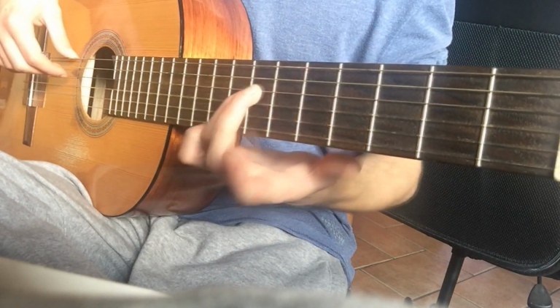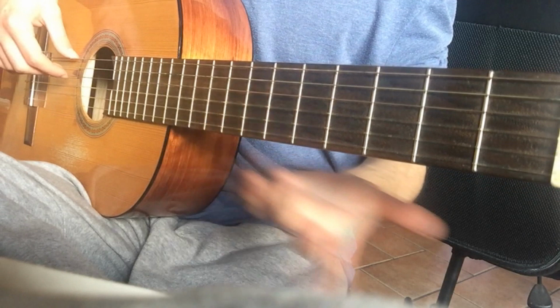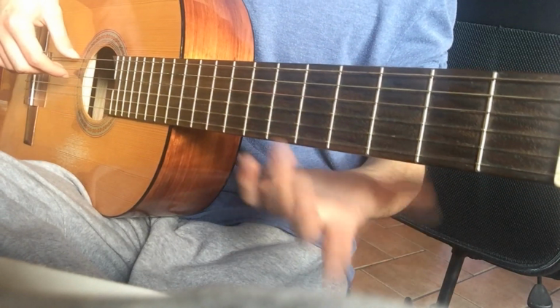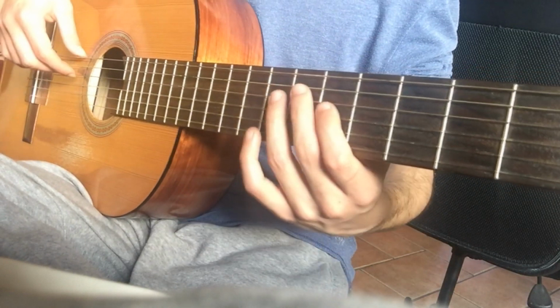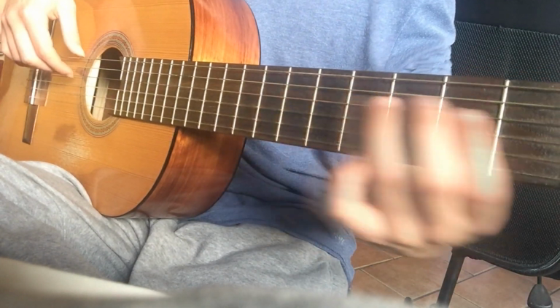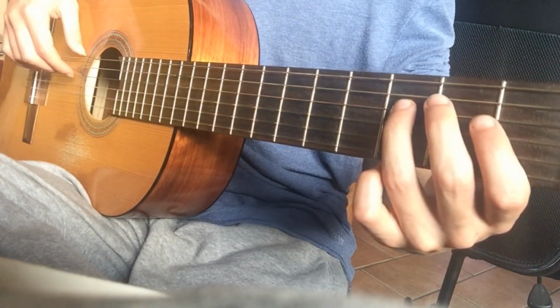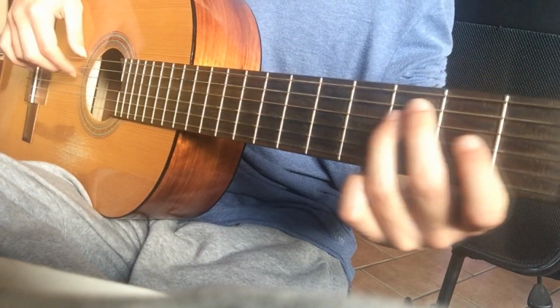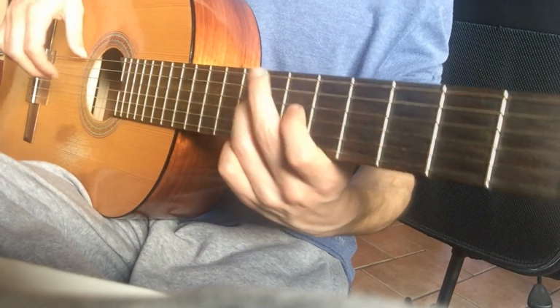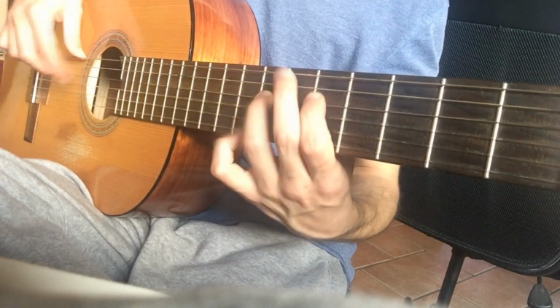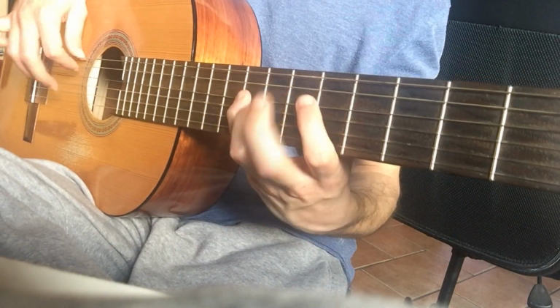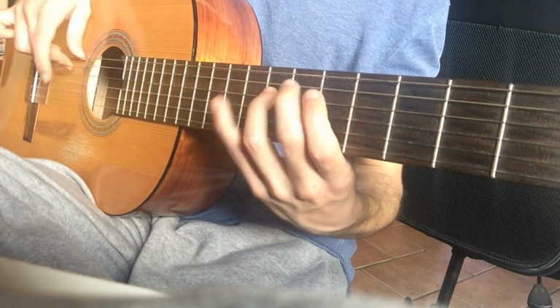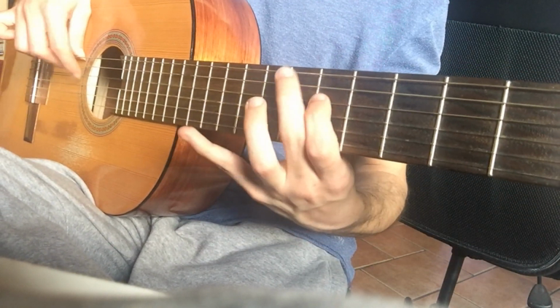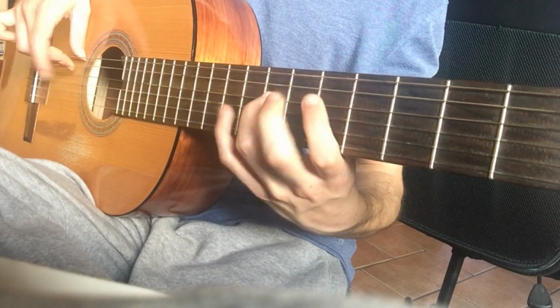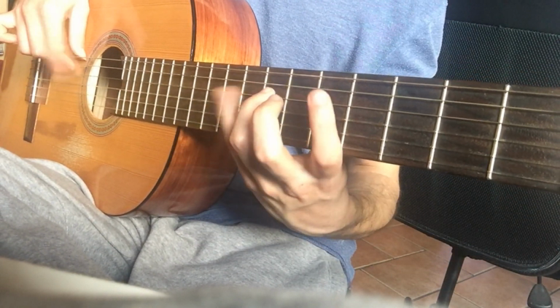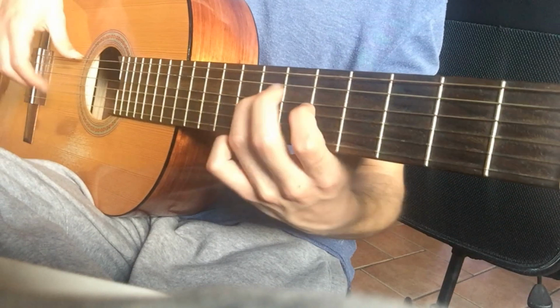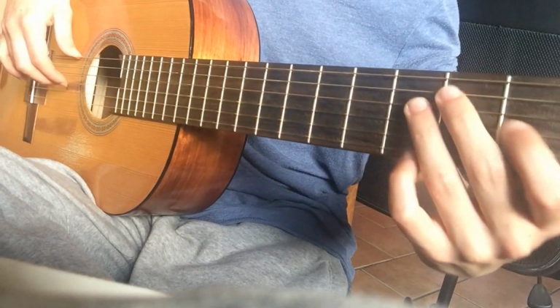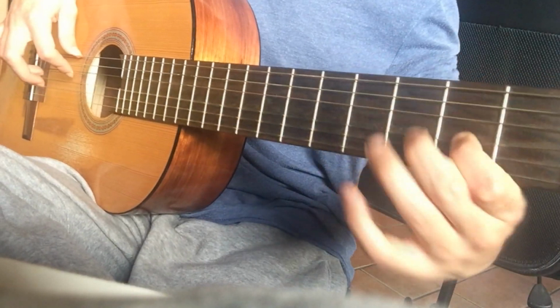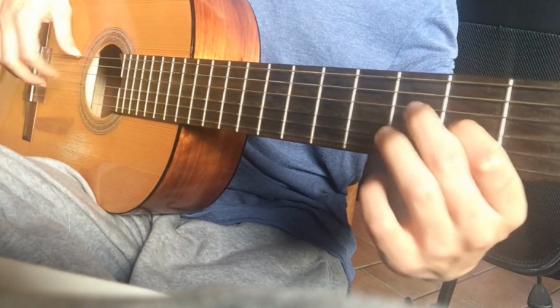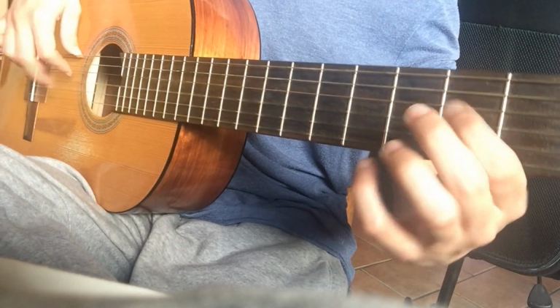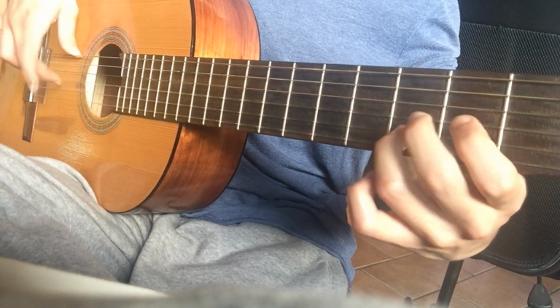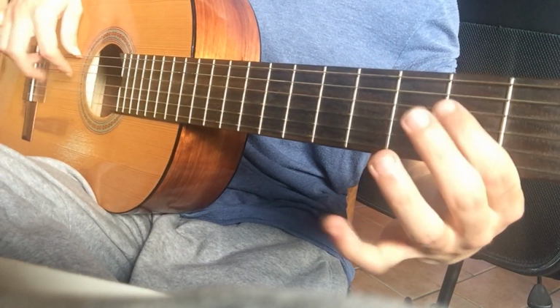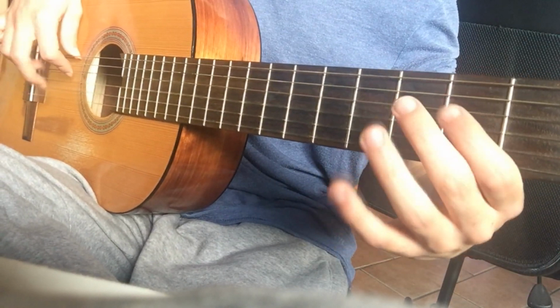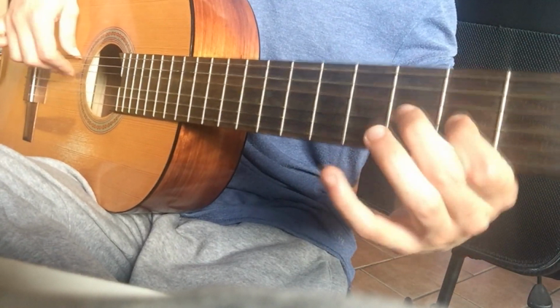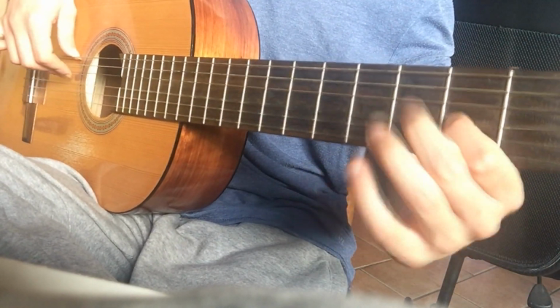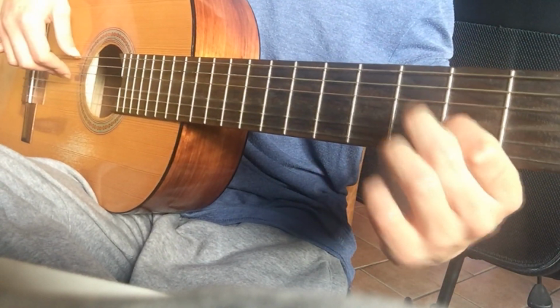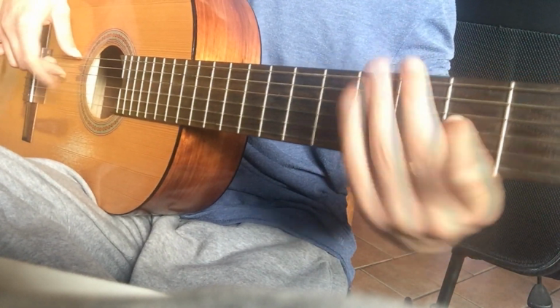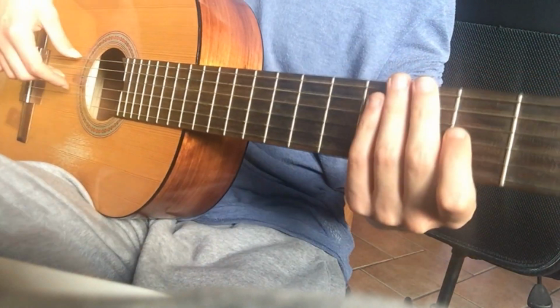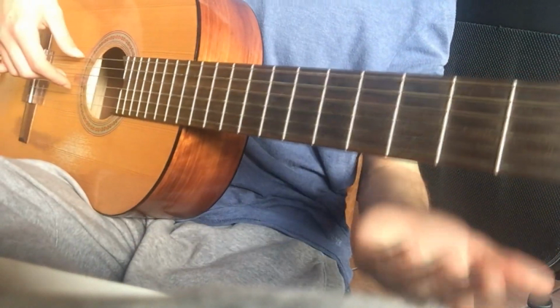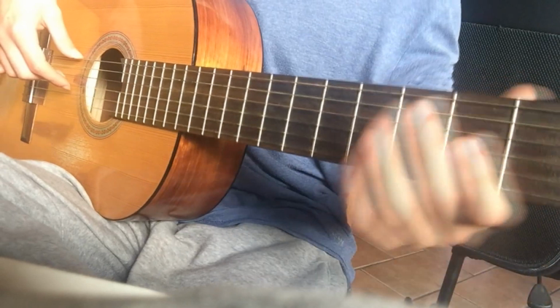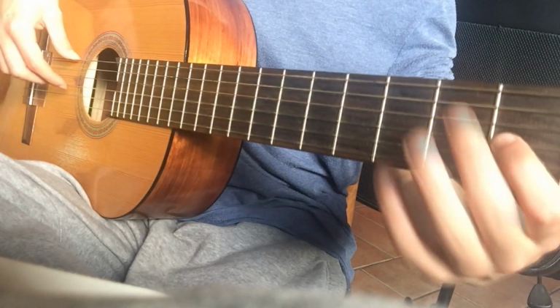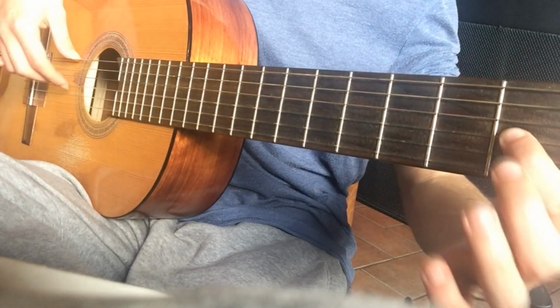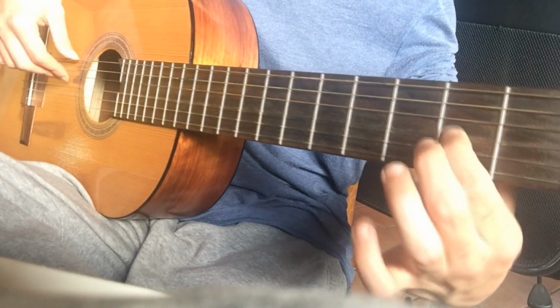You can hear the difference just by listening. So, the riff goes like...